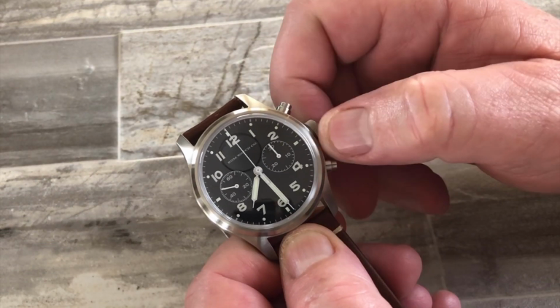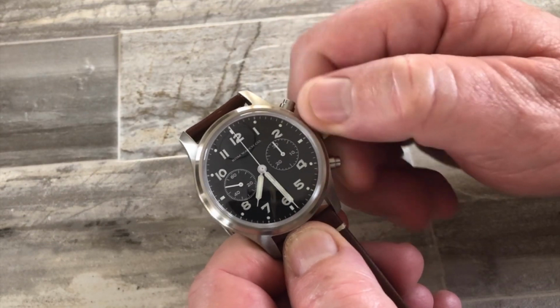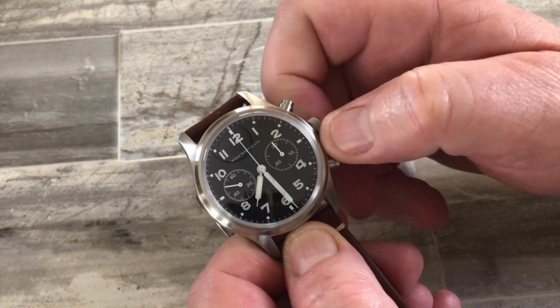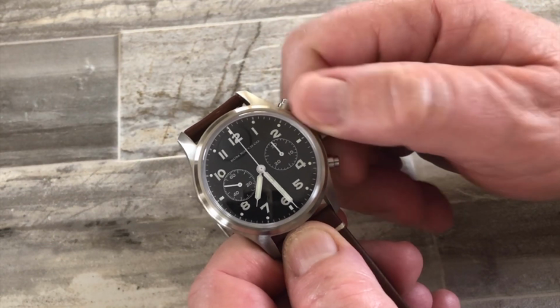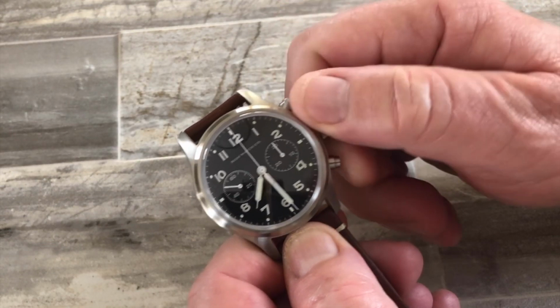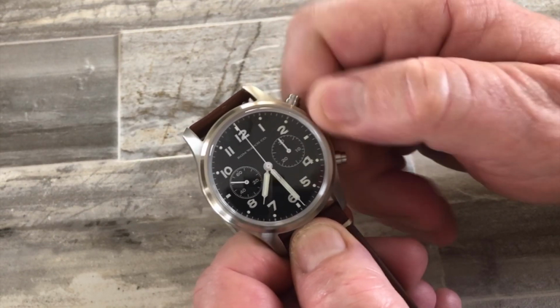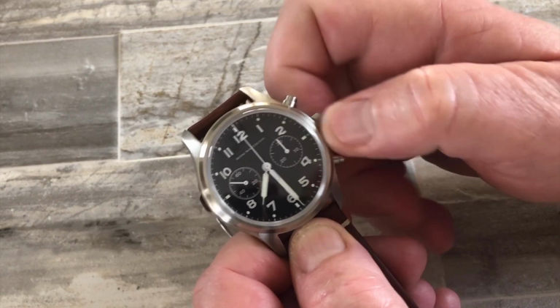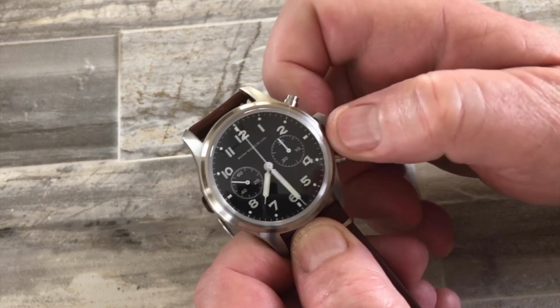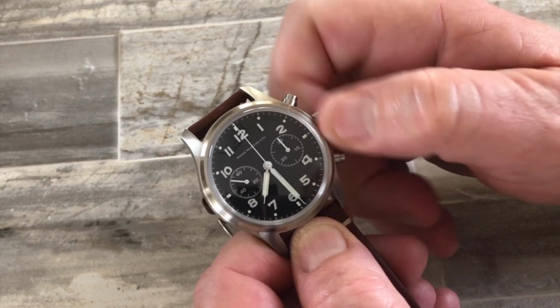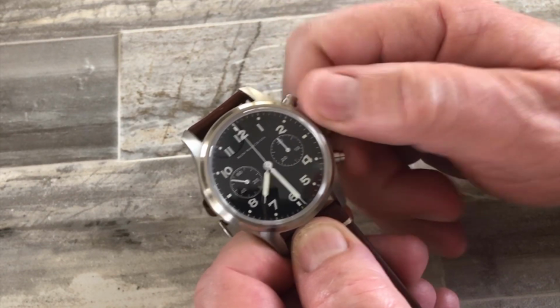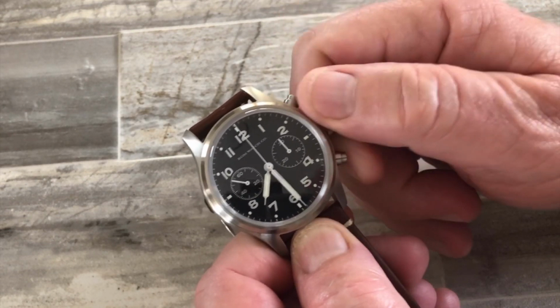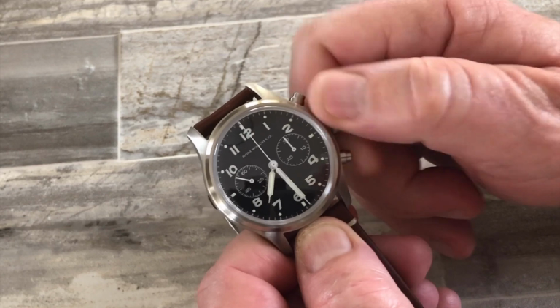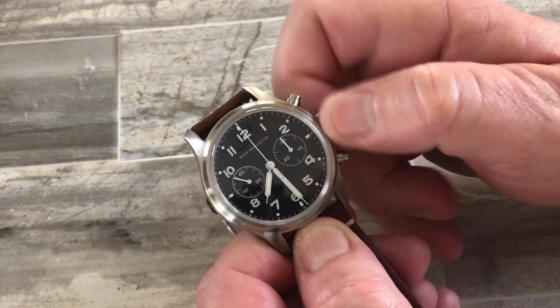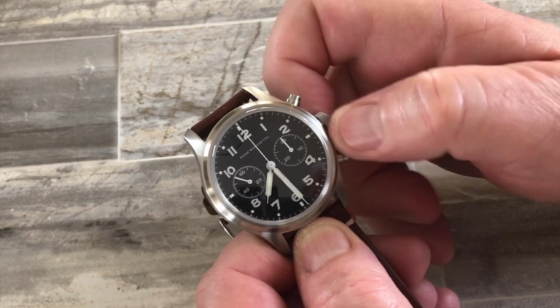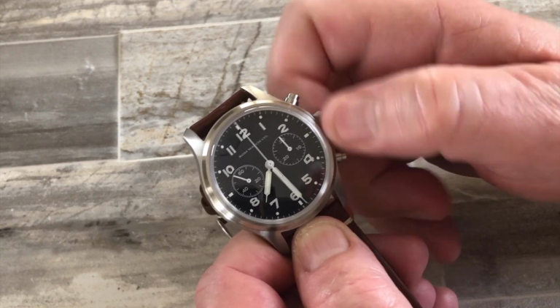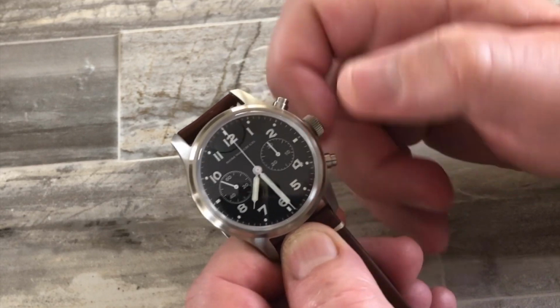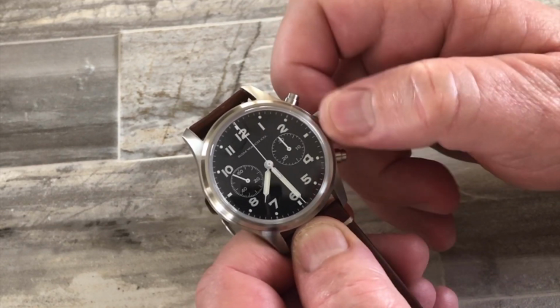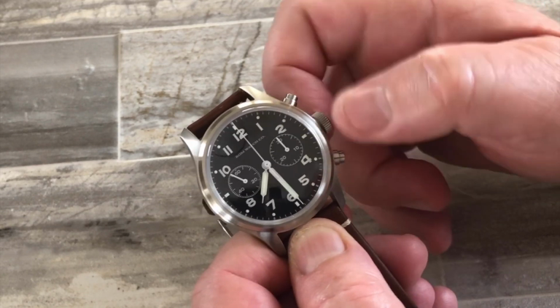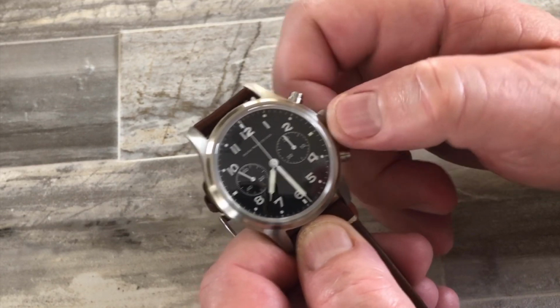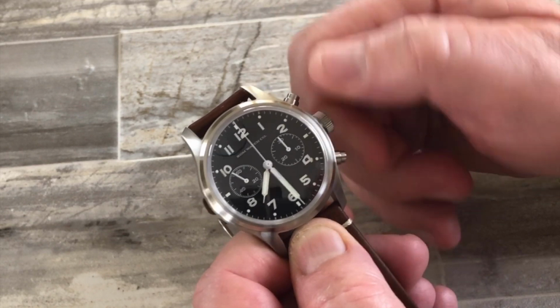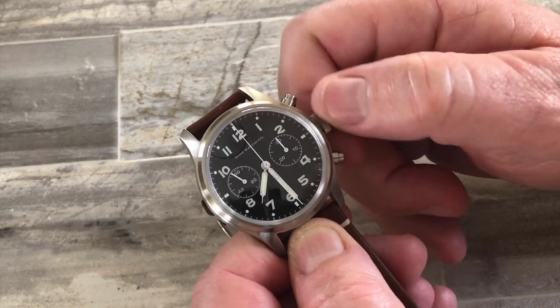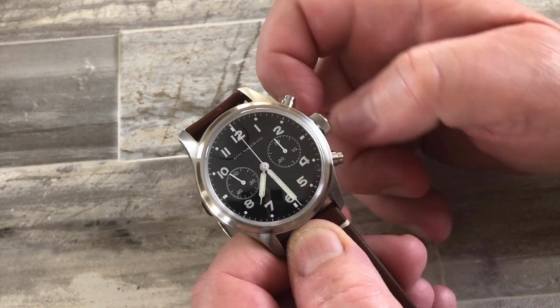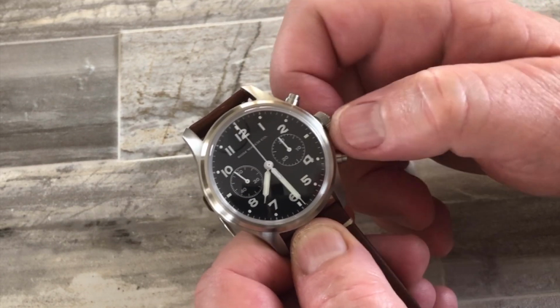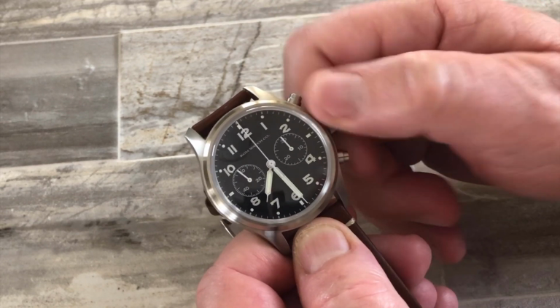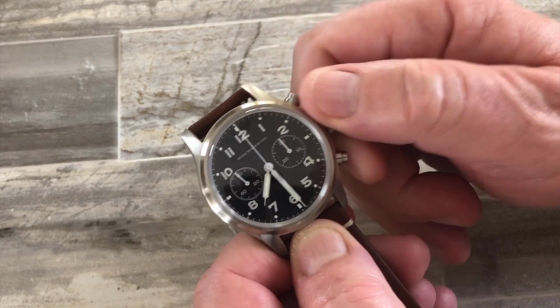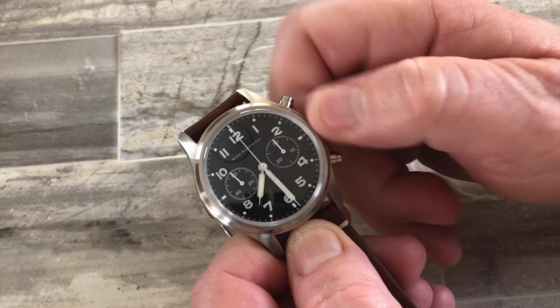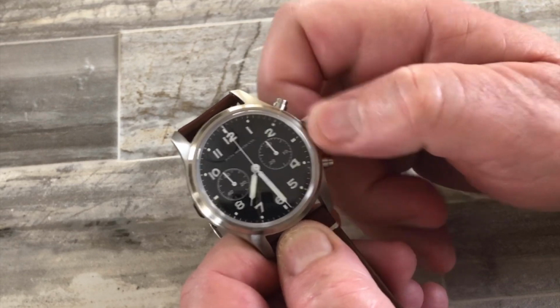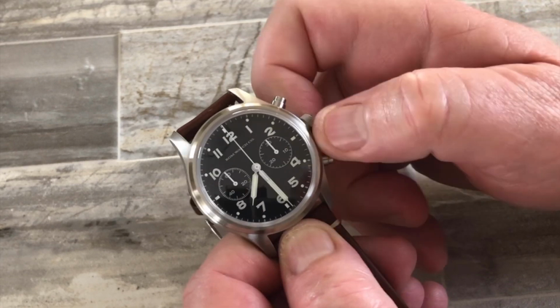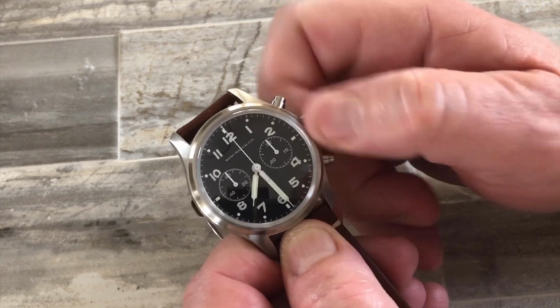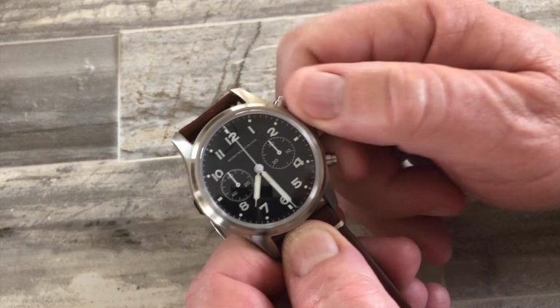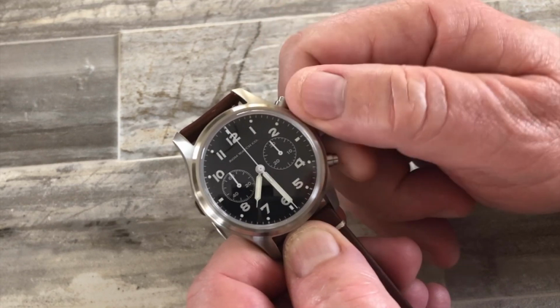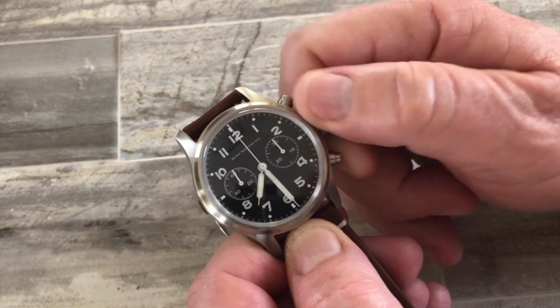You can wind it 25 or 30 times if you haven't been wearing the watch. You can wind forward — that's winding — and backwards is clutching. I go back and forth because I can wind the watch quicker that way.